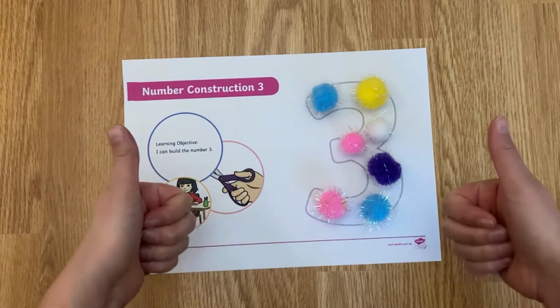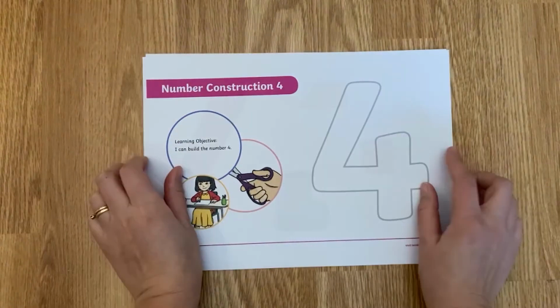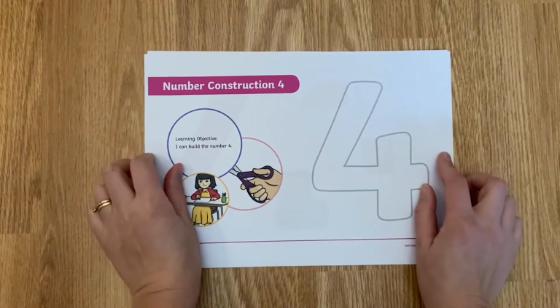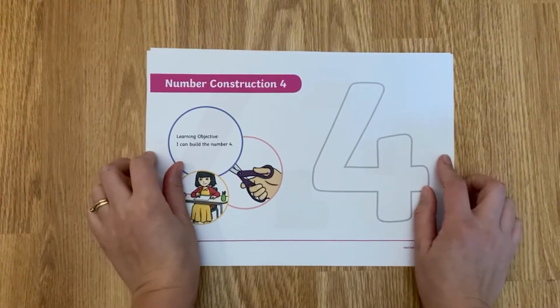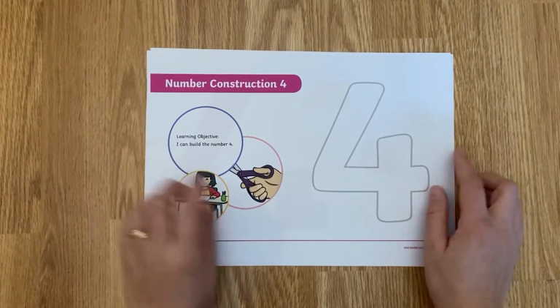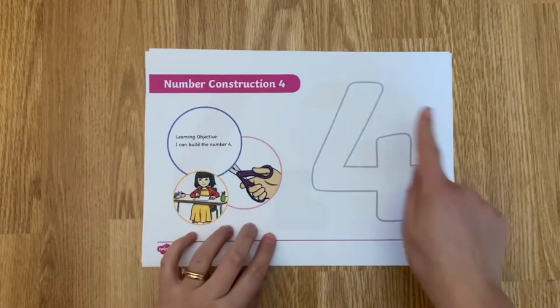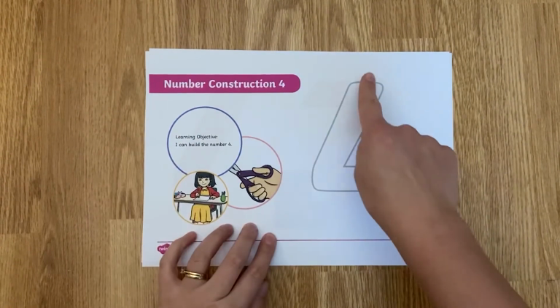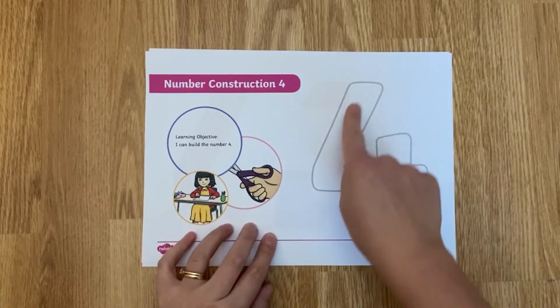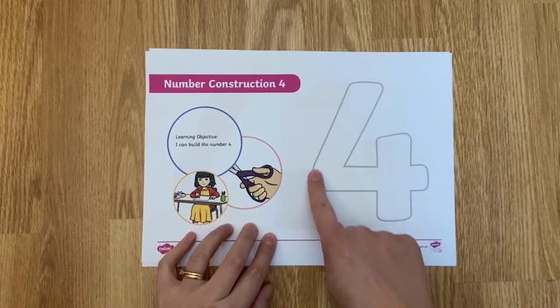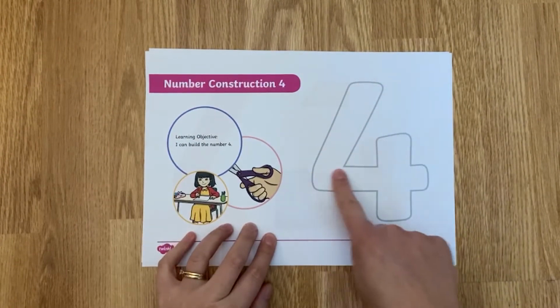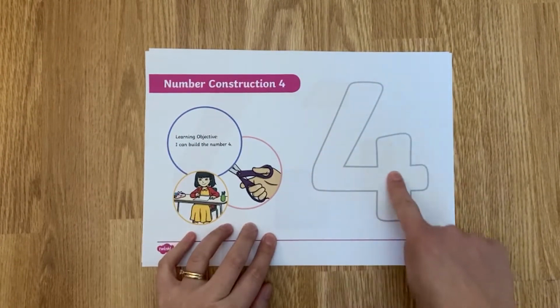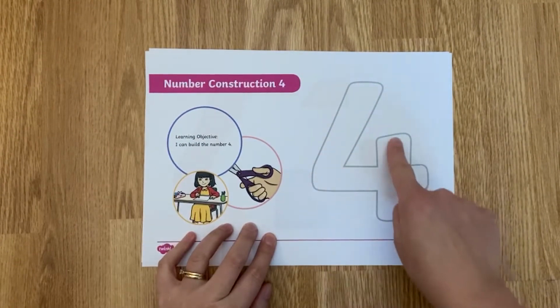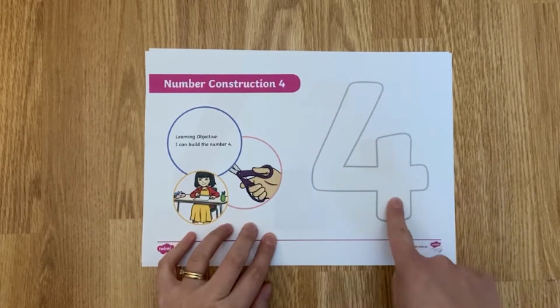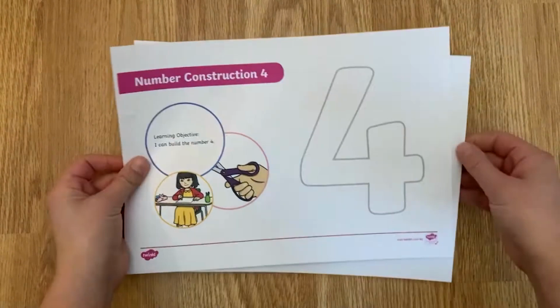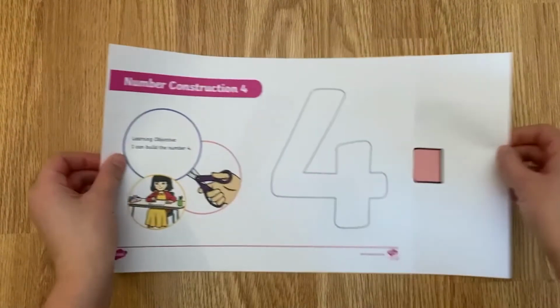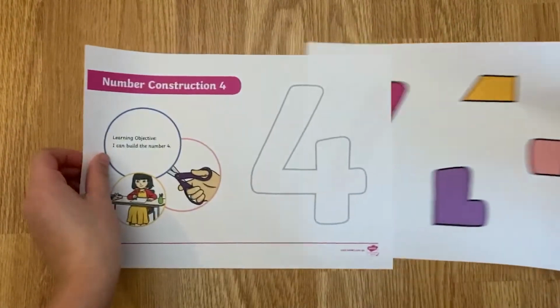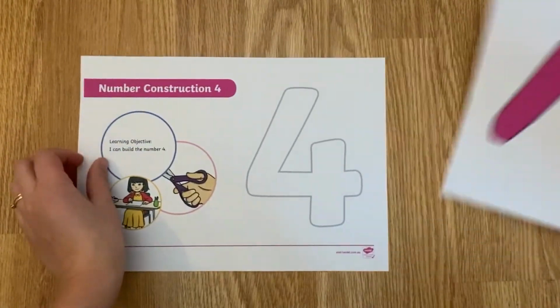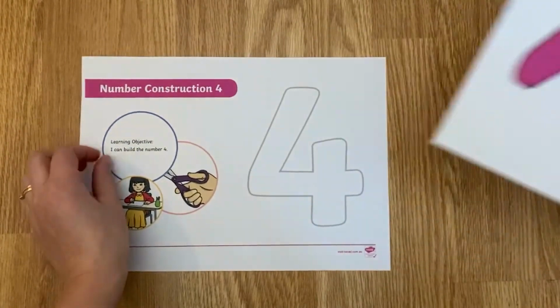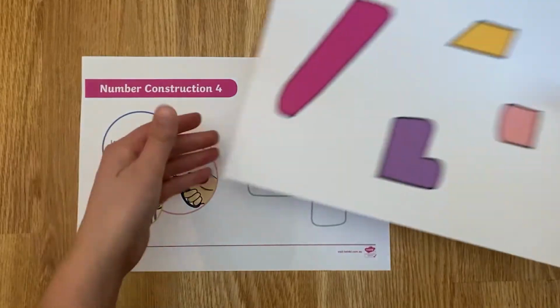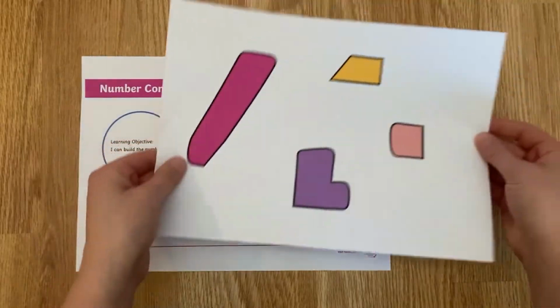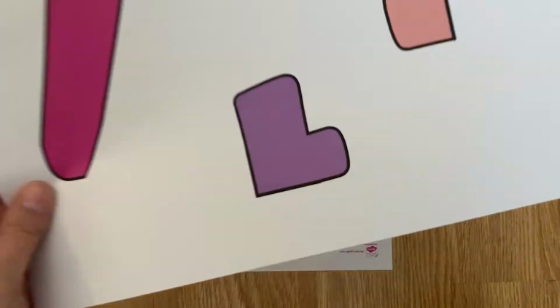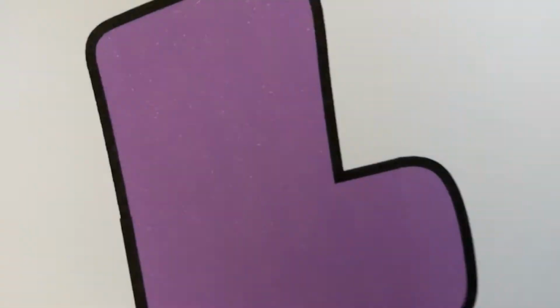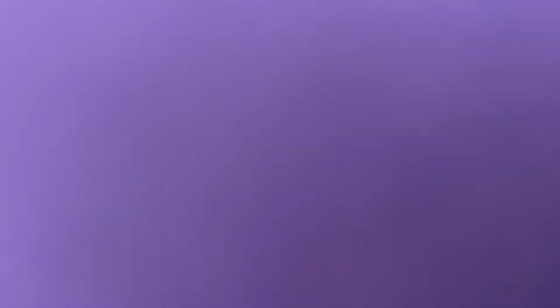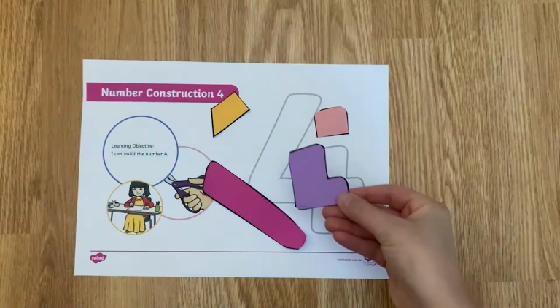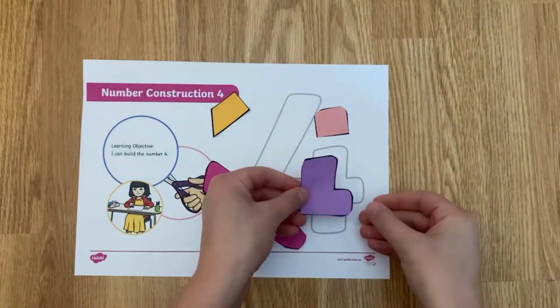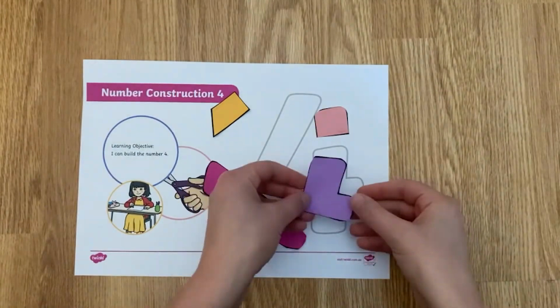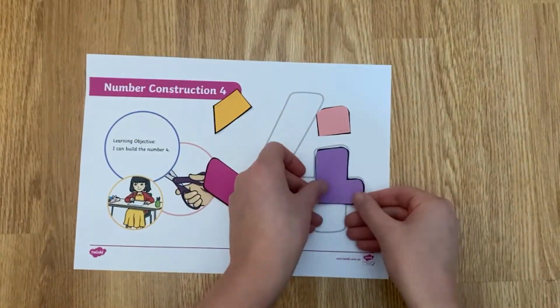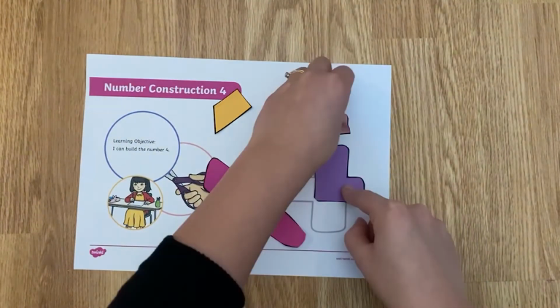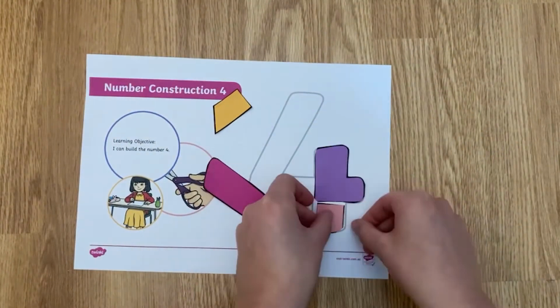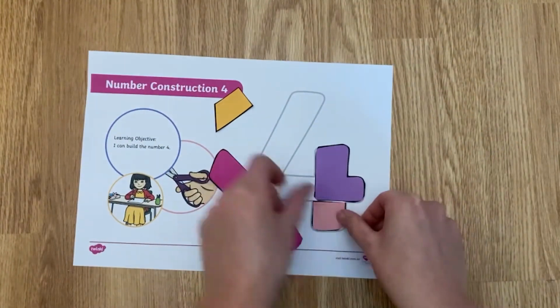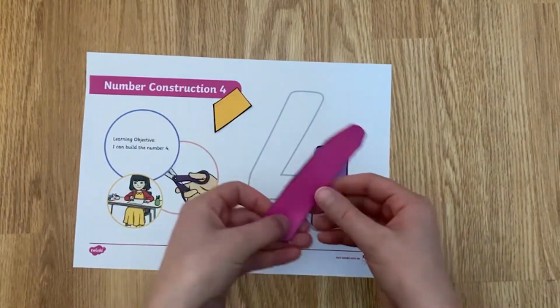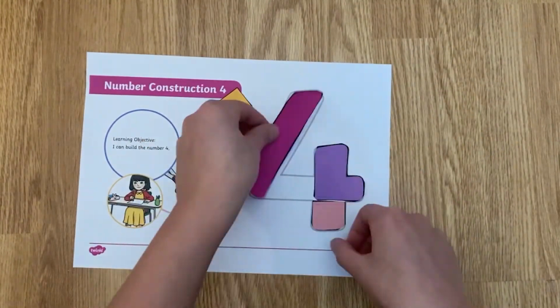You can just get your child to trace over the number with their finger, or this resource gives you jigsaw pieces to cut up and place onto the number to build it back up again.